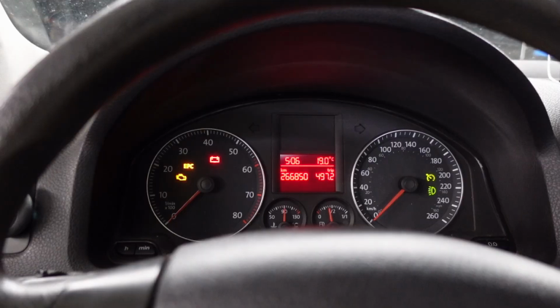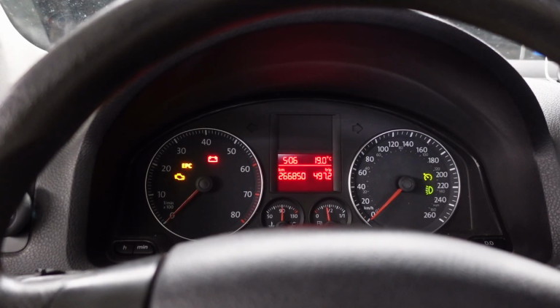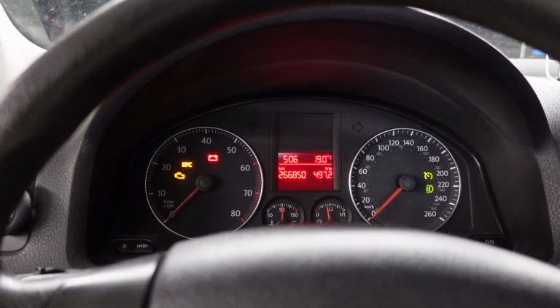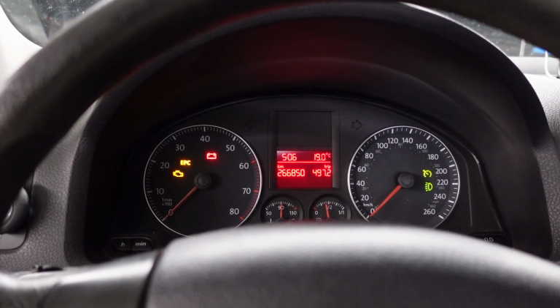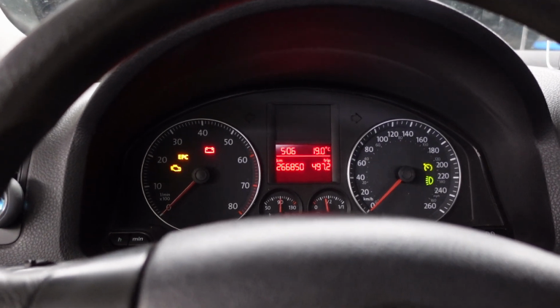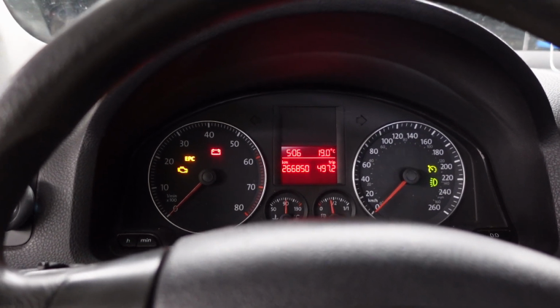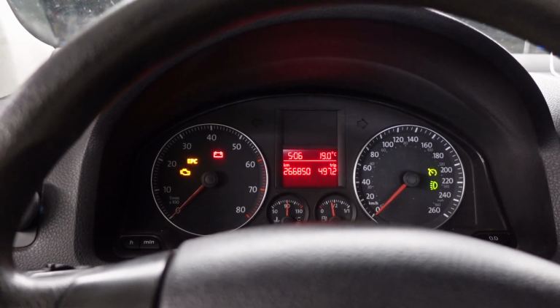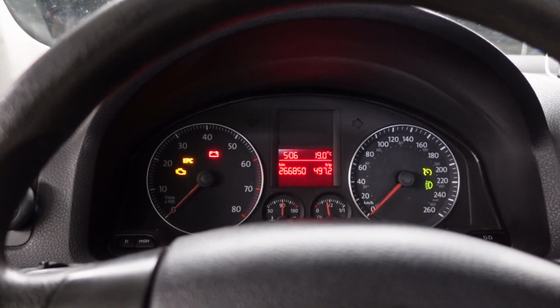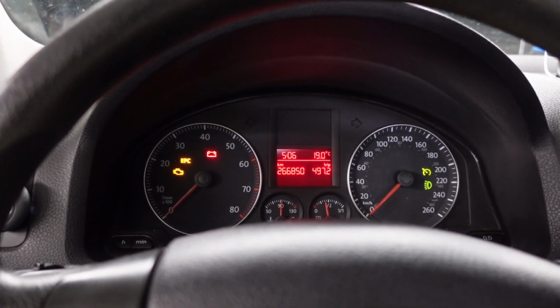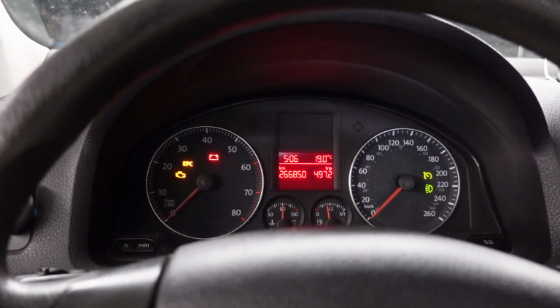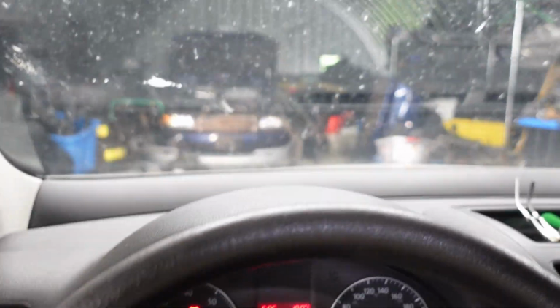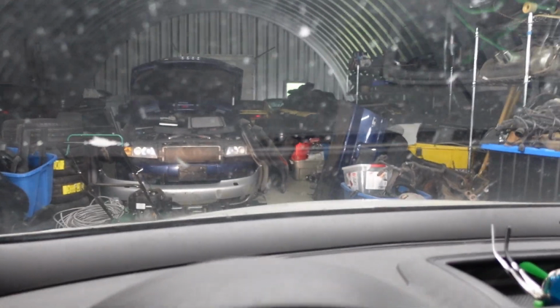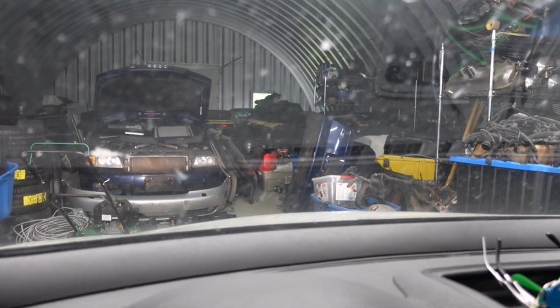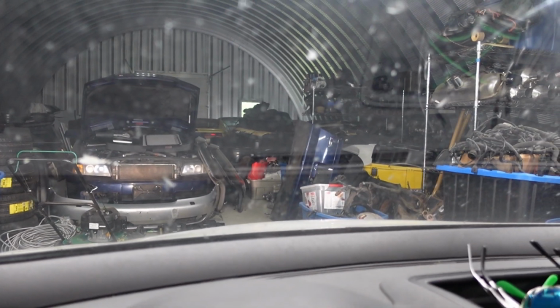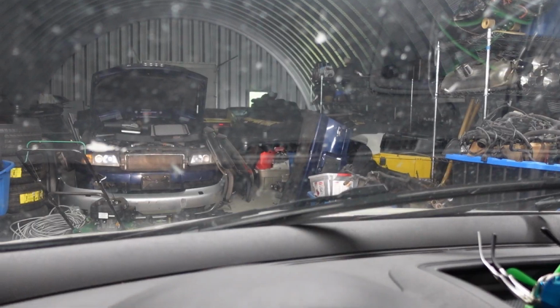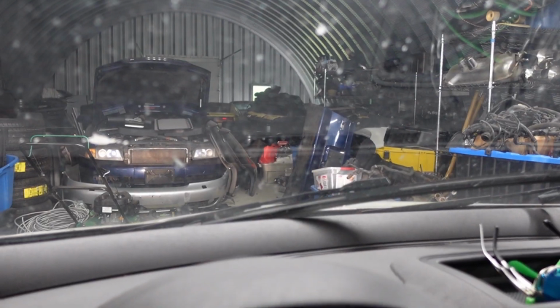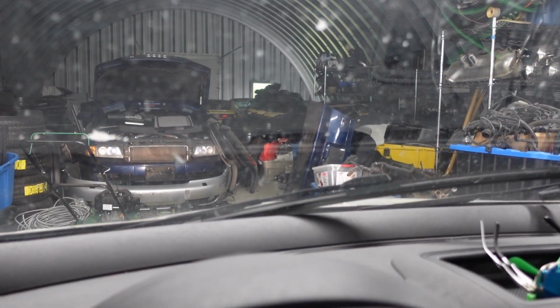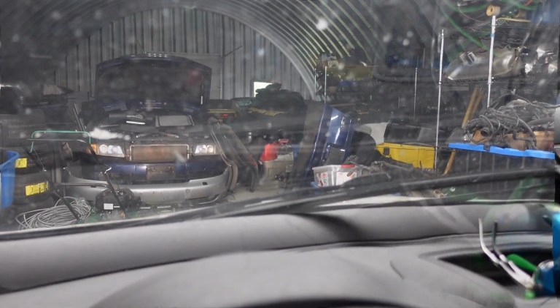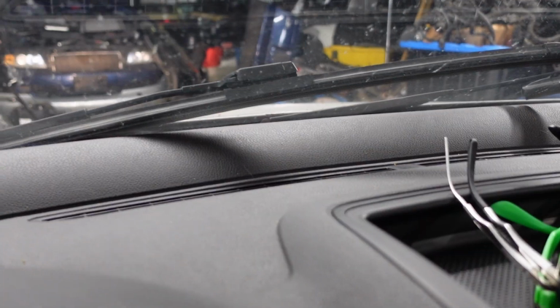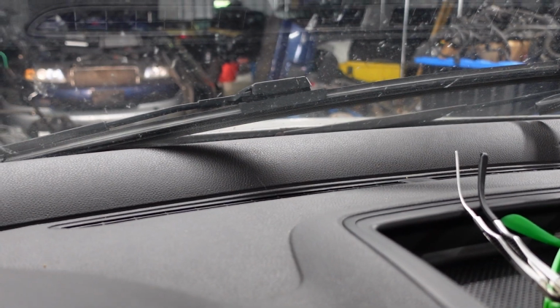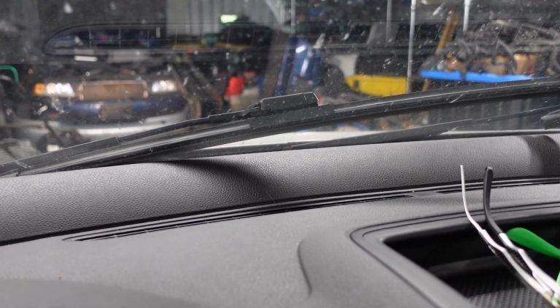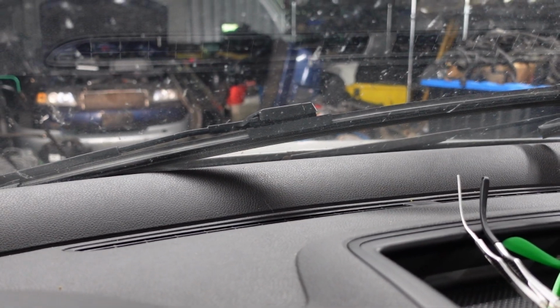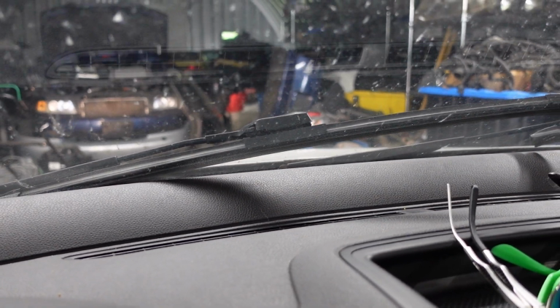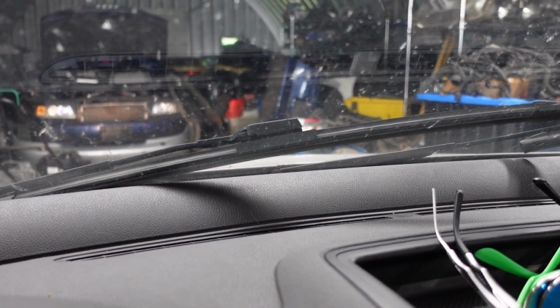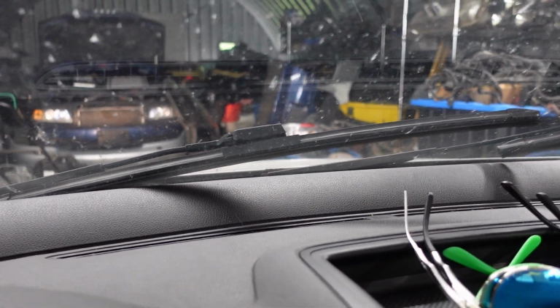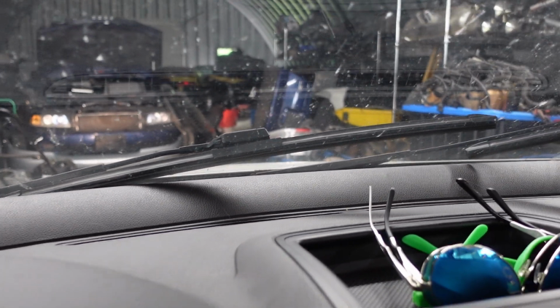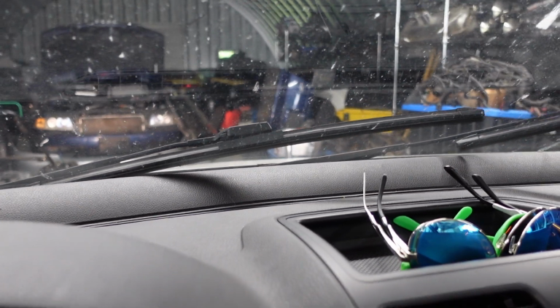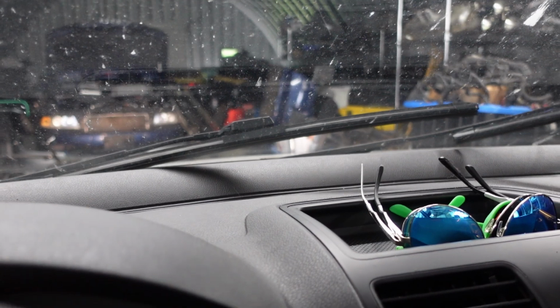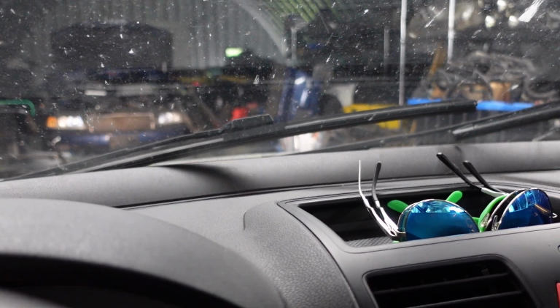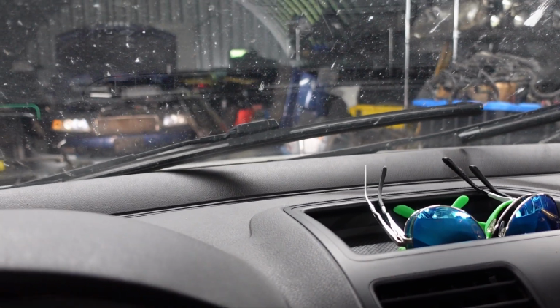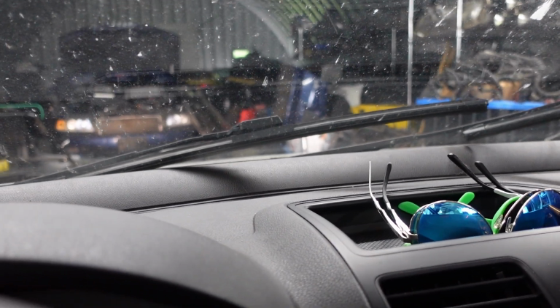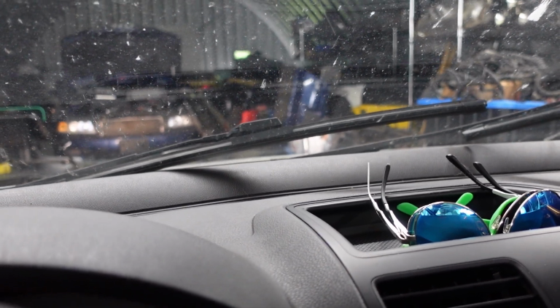The issue I was having with my Mark 5 - I was driving along one day in the rain, hit the wipers and I got this. As you can see, they've come up just a little bit and then stopped. And what we want to do now is figure out why that's doing that.